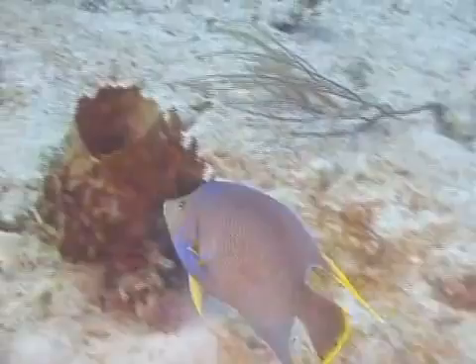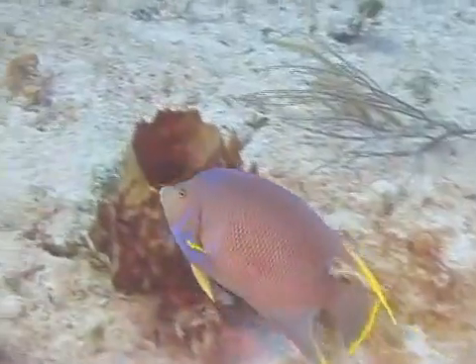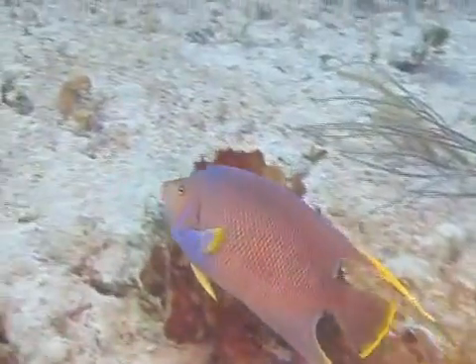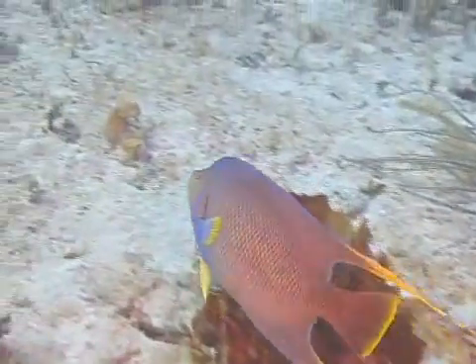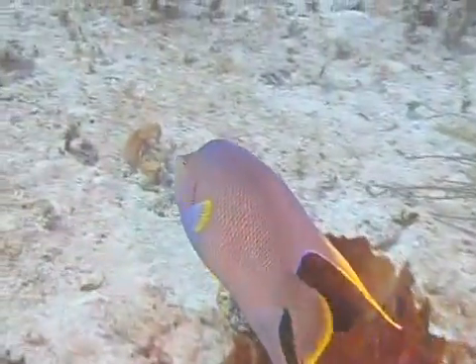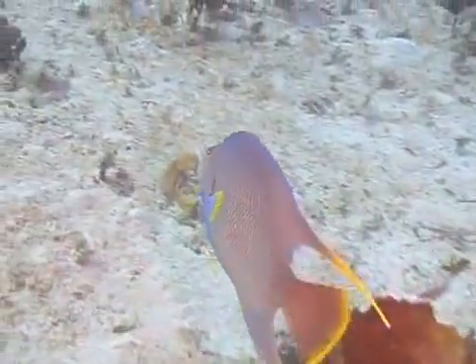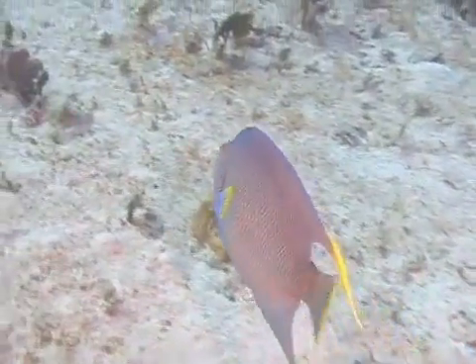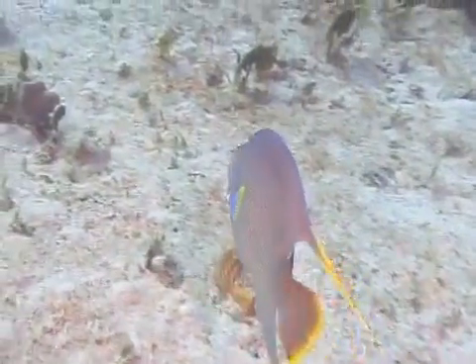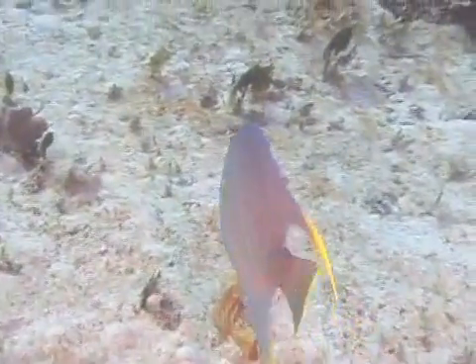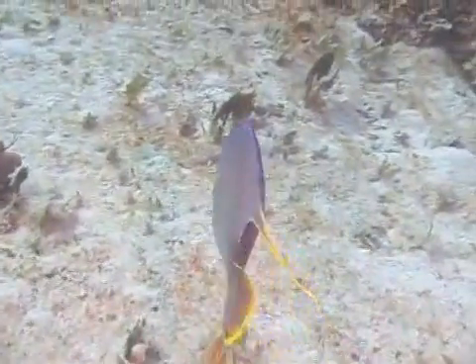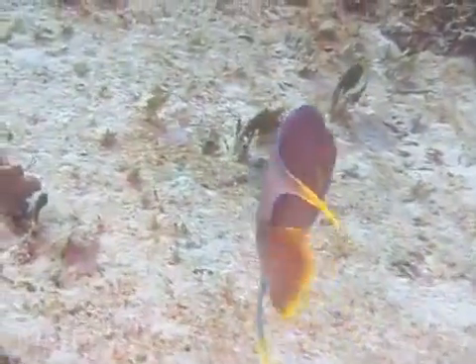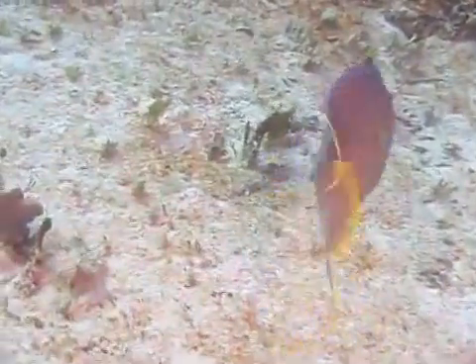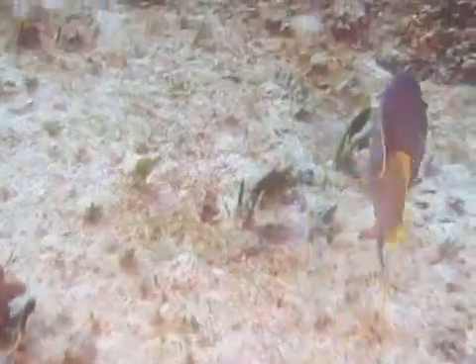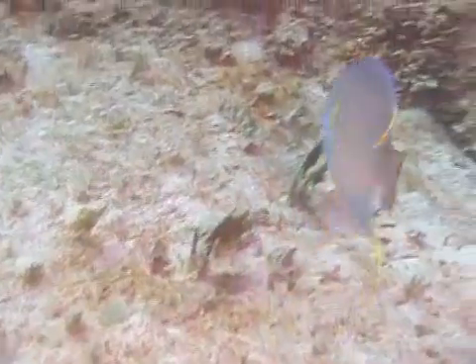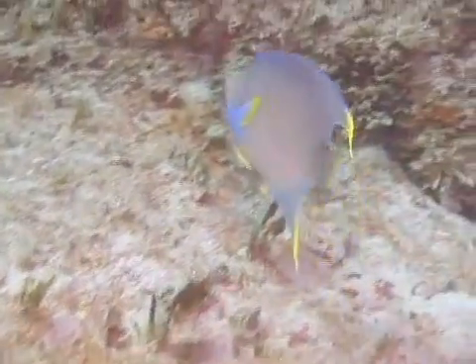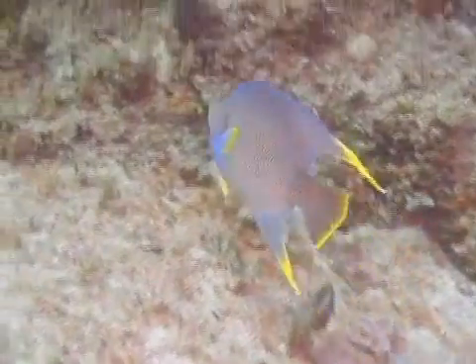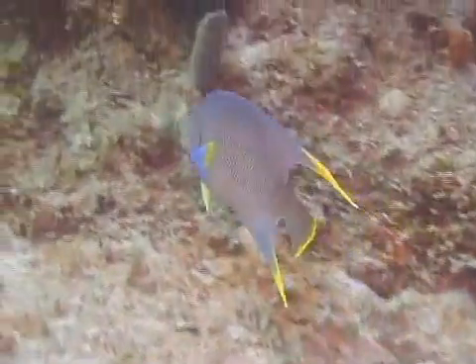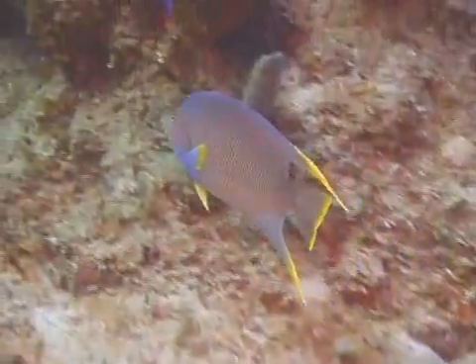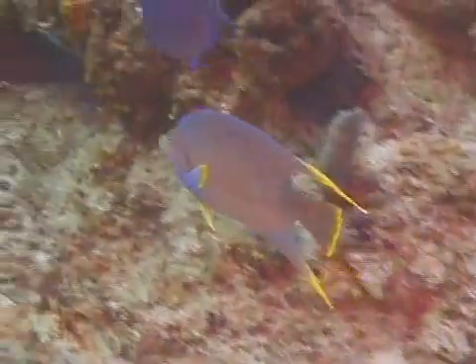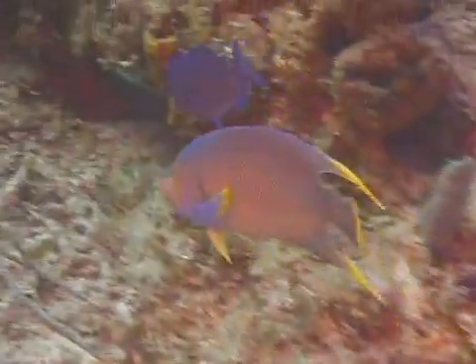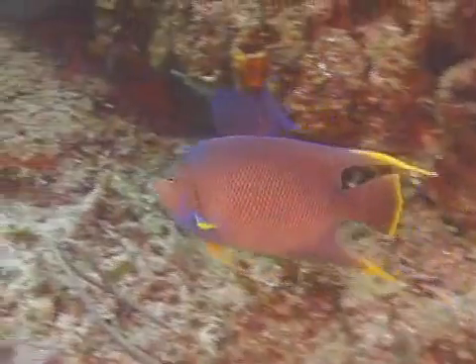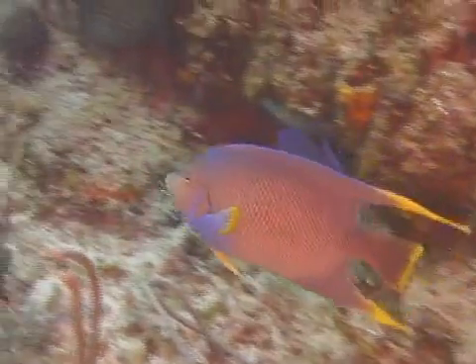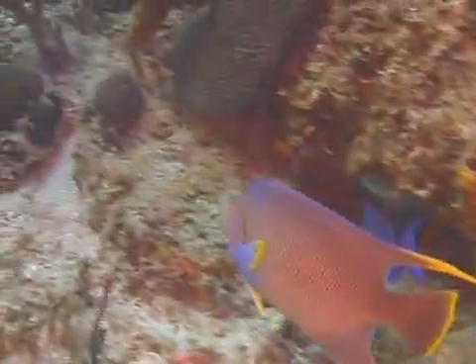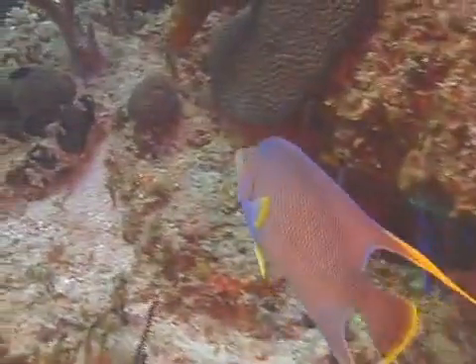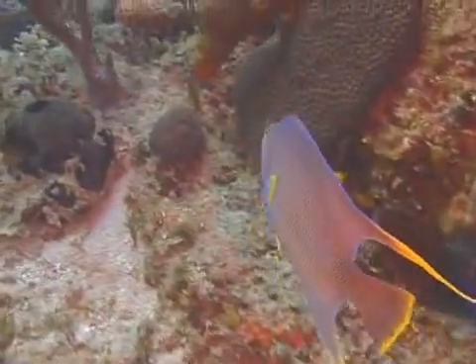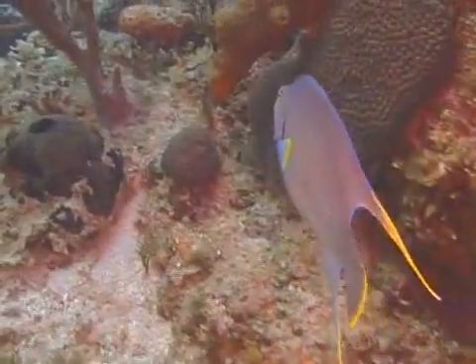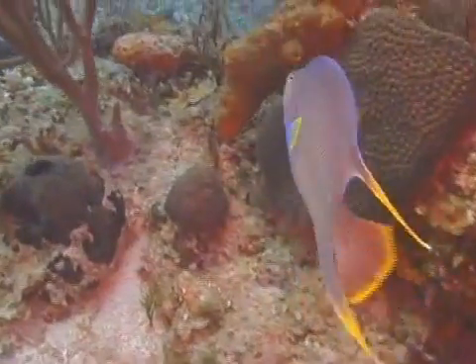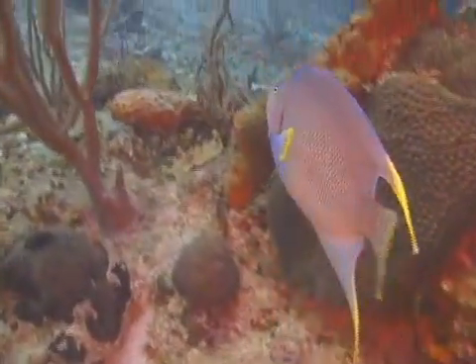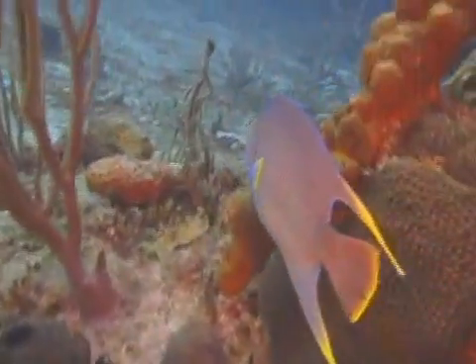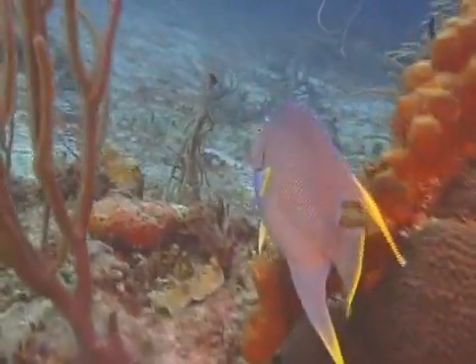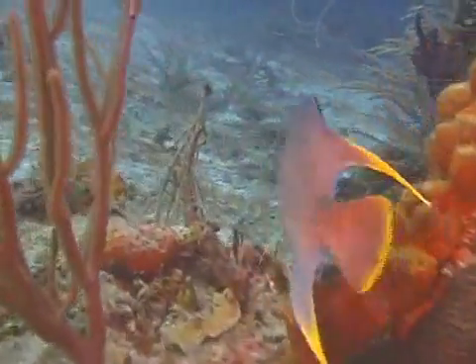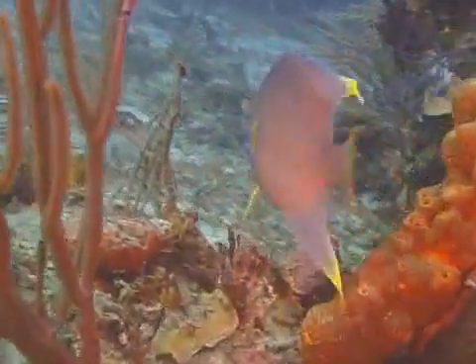The eggs are buoyant, so they float to the surface, where they drift as part of the marine plankton pool until the fry hatch. As a result, many of the eggs are lost as they are consumed by planktonic feeders of various types.